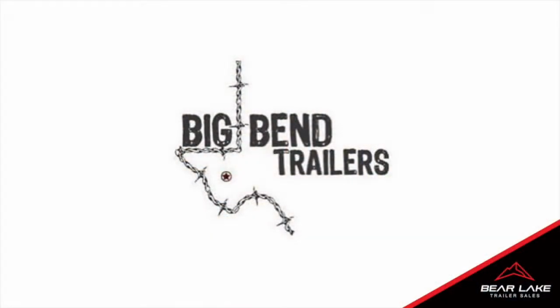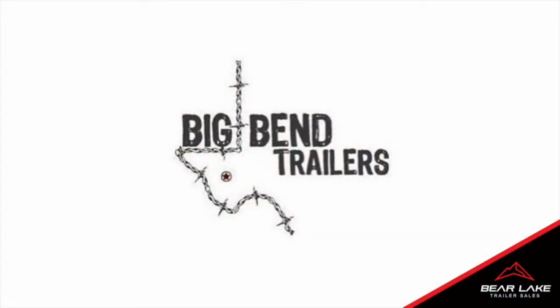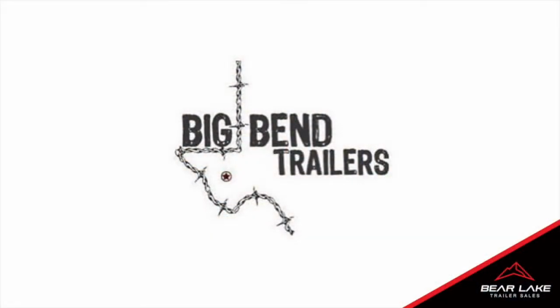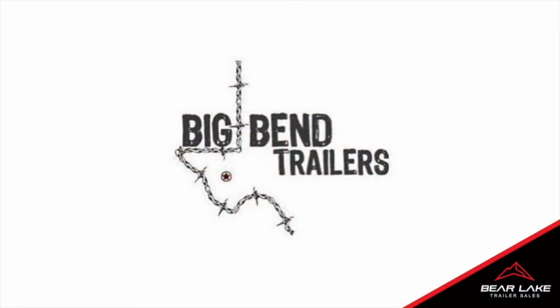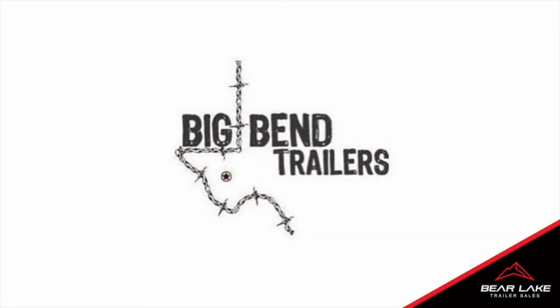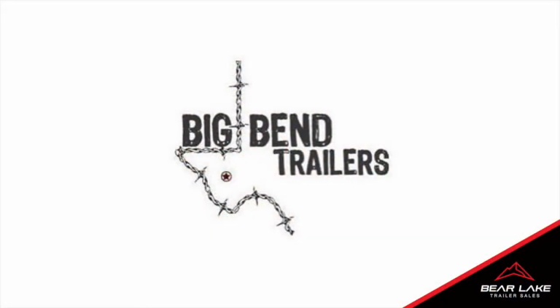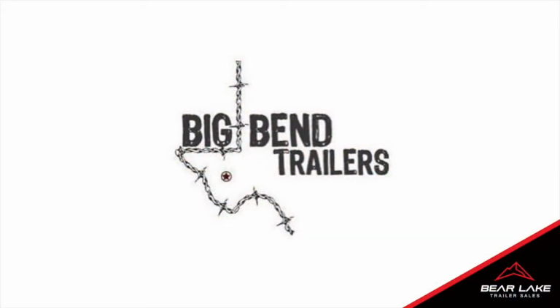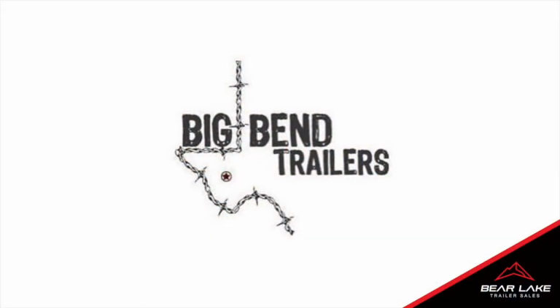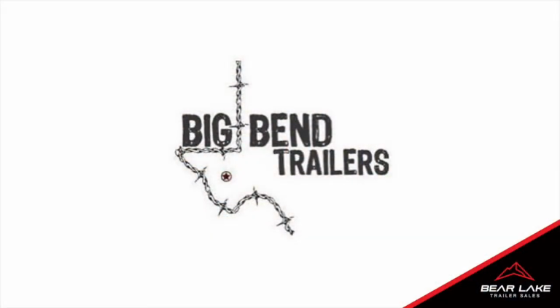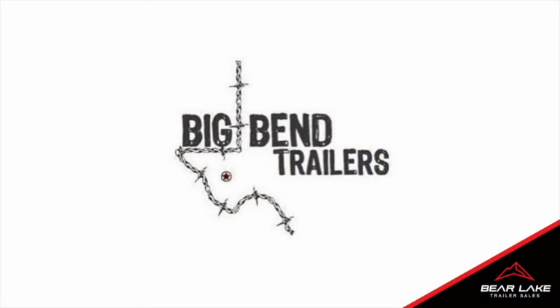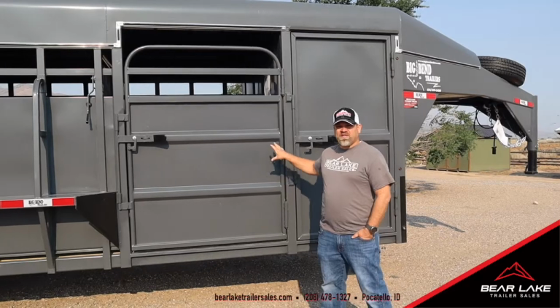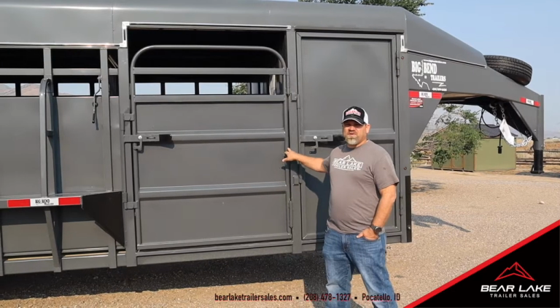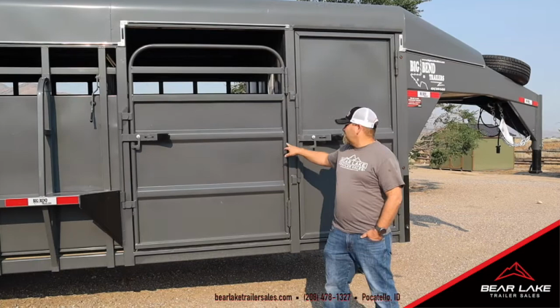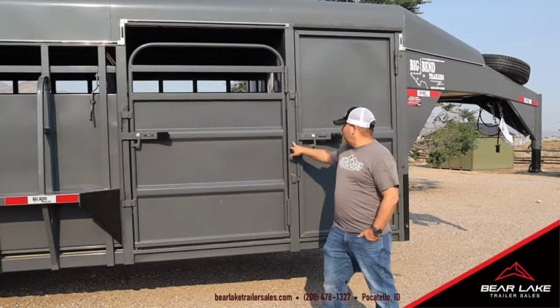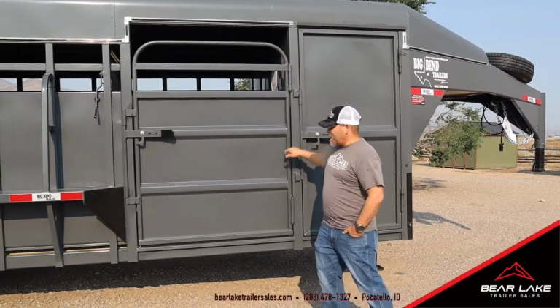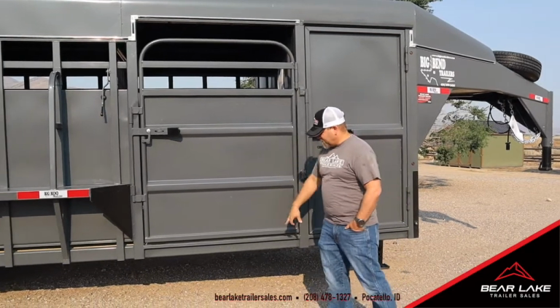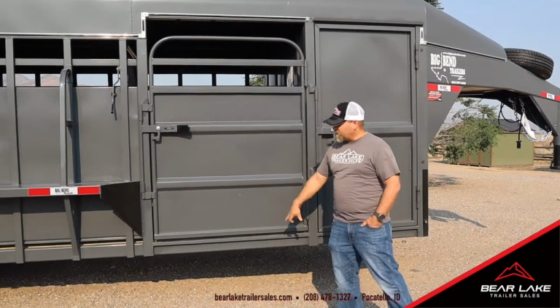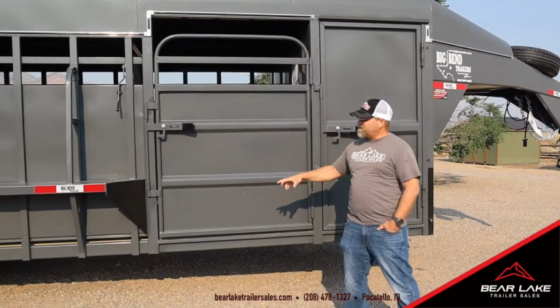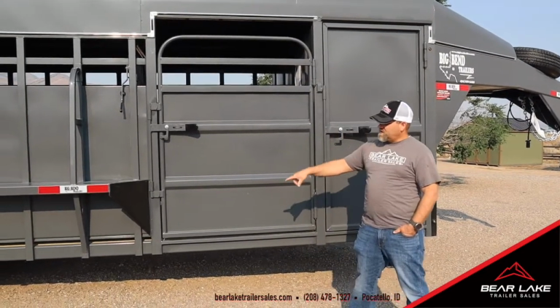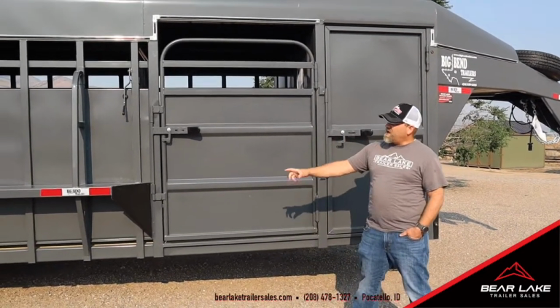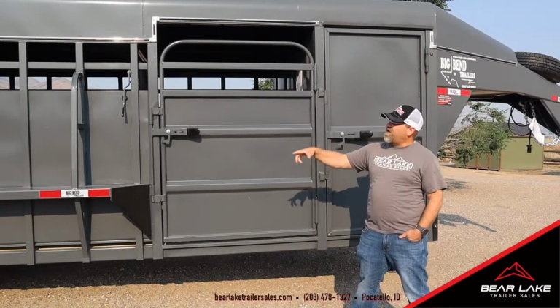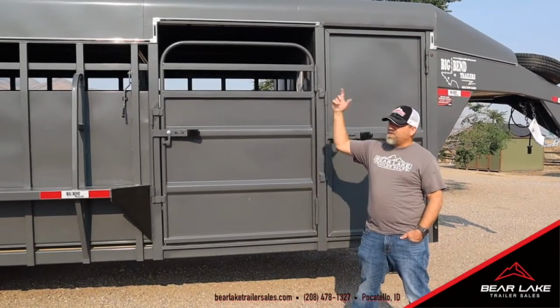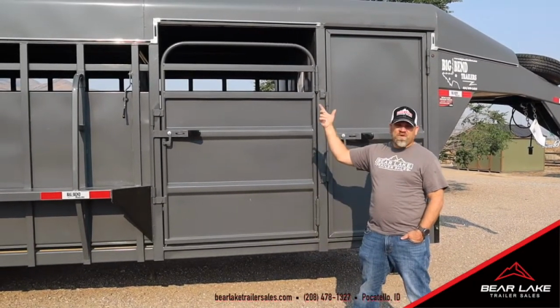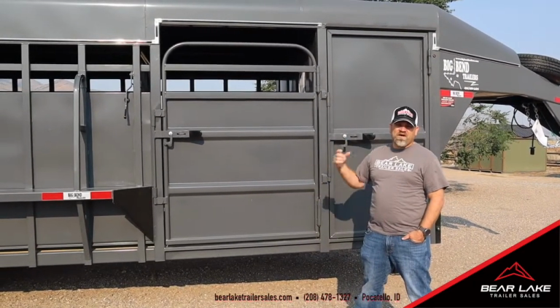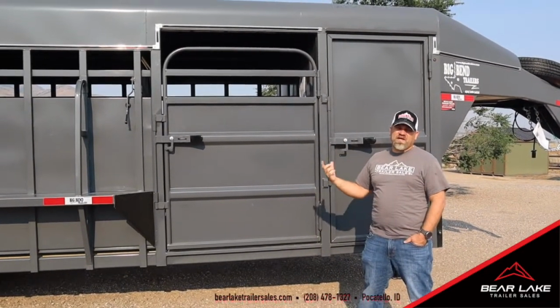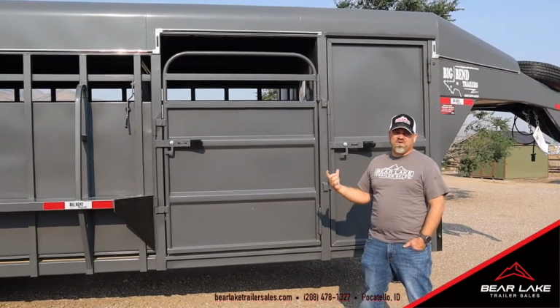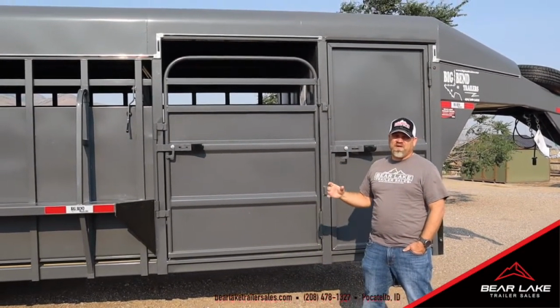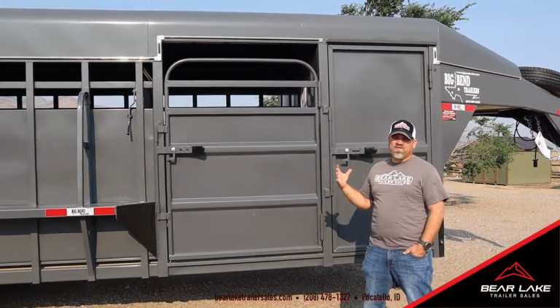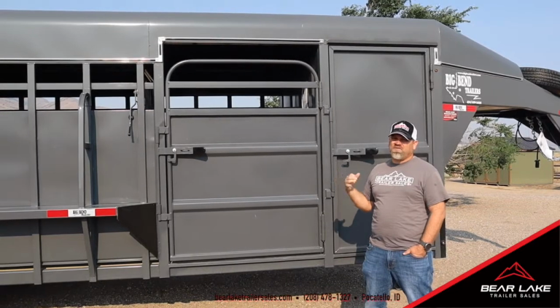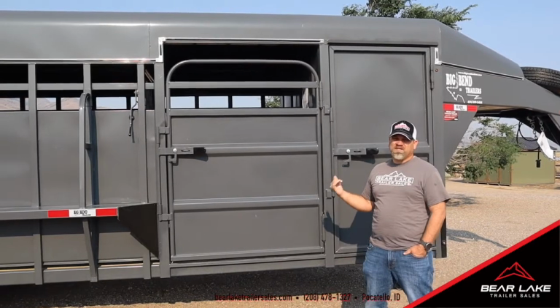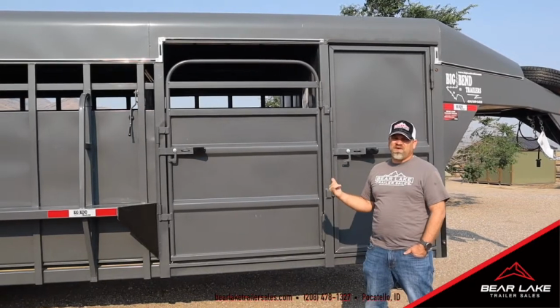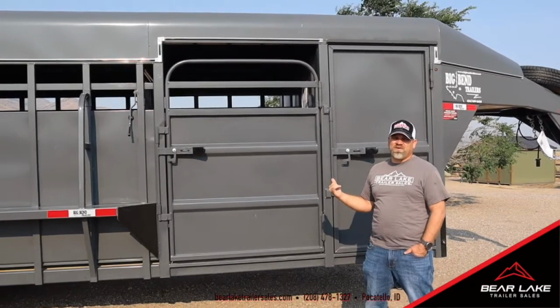The first thing that drew us to the Big Bends is everything is built out of square tubing — the uprights, the floor joists, the main frame, the roof bows — everything's out of square tubing. I always say four sides is better than one.